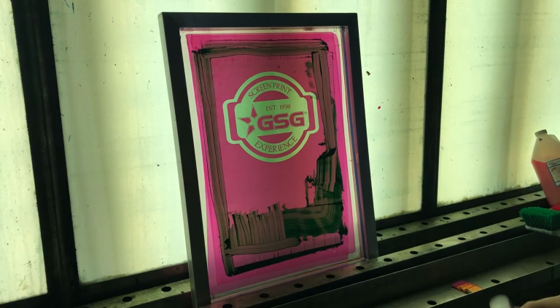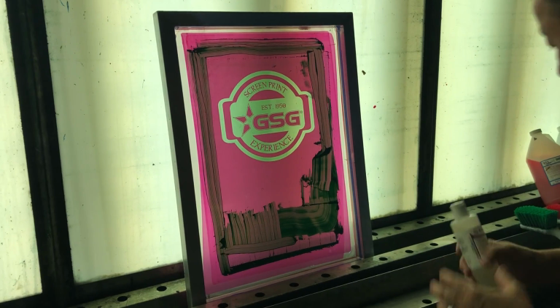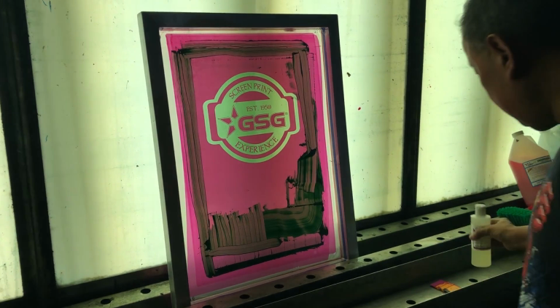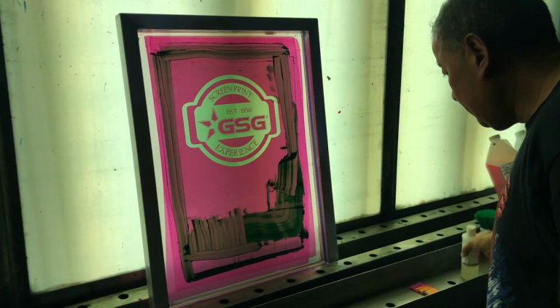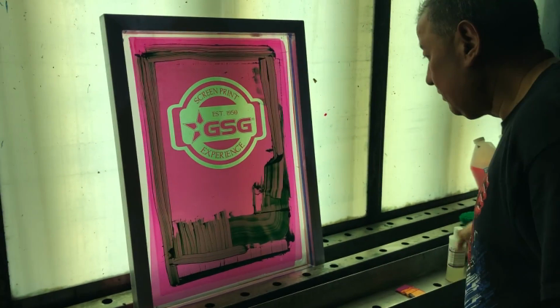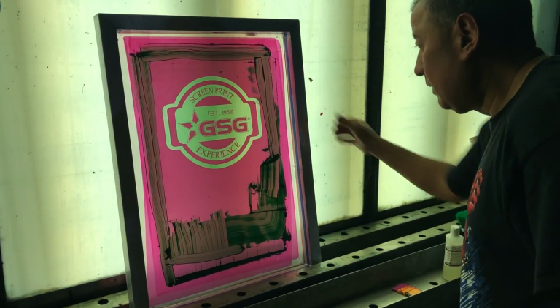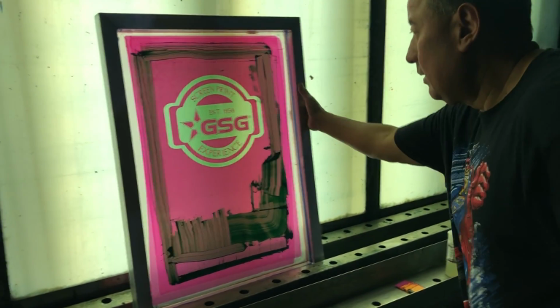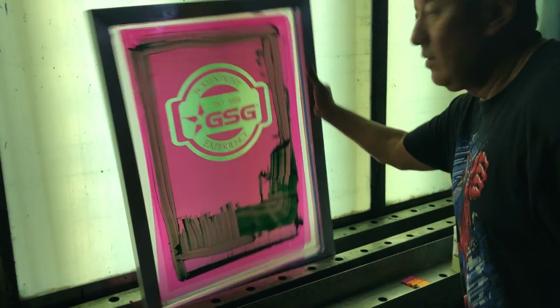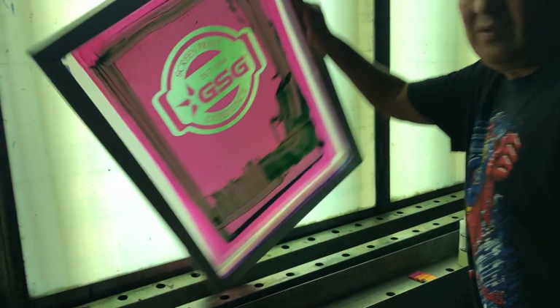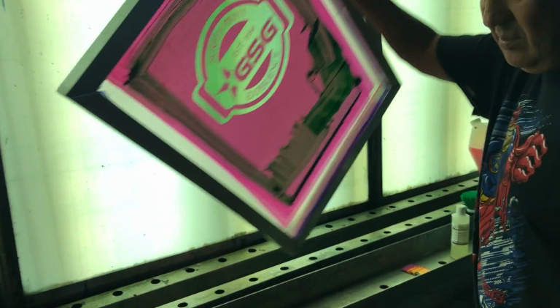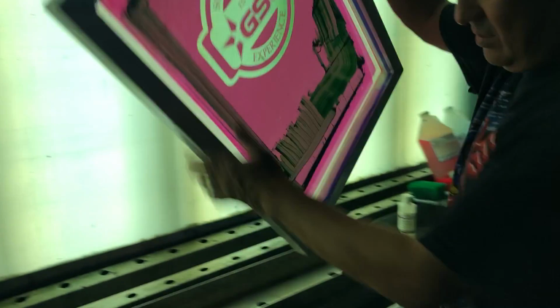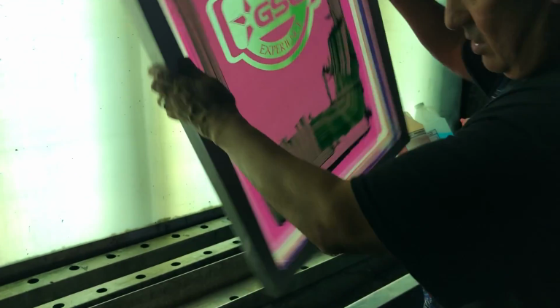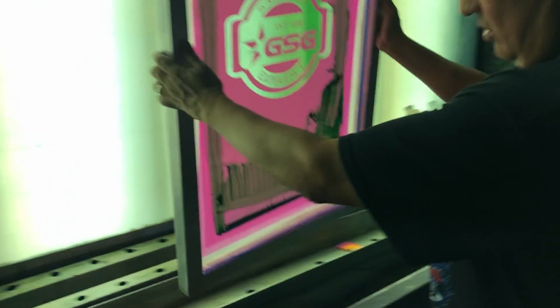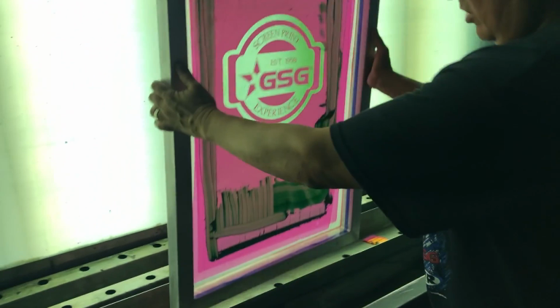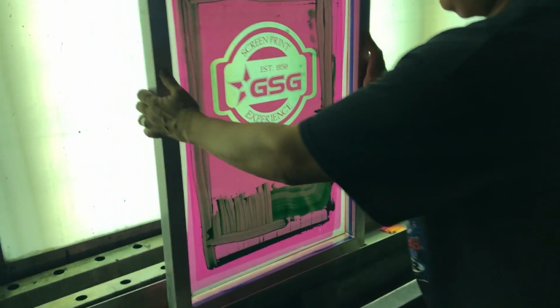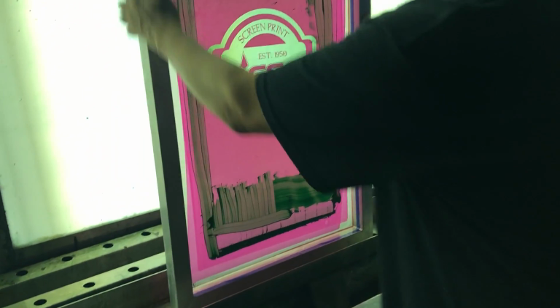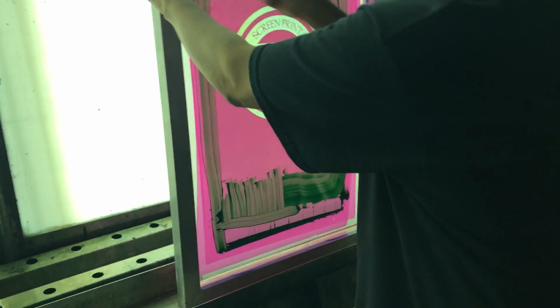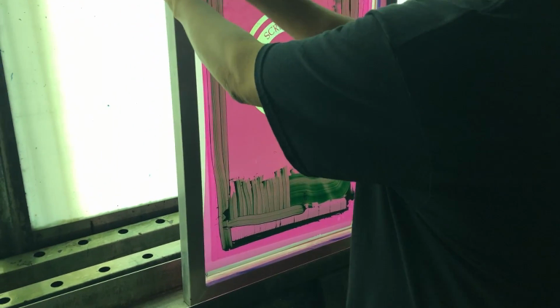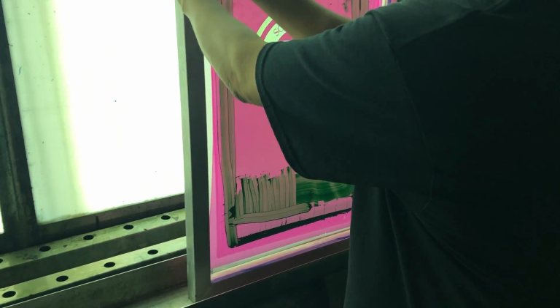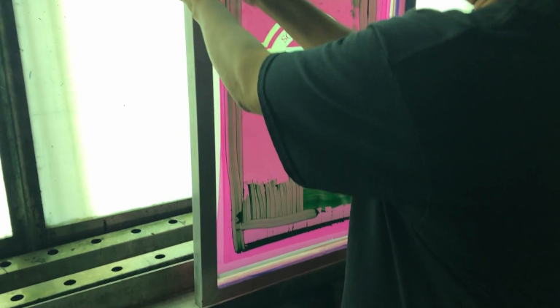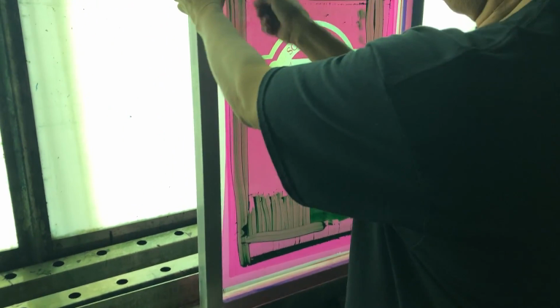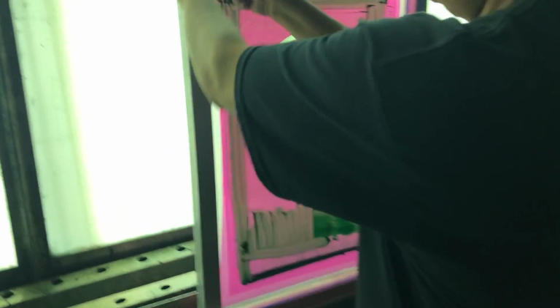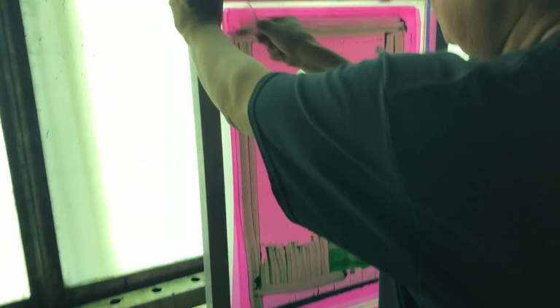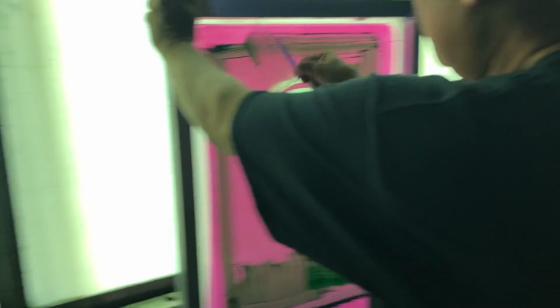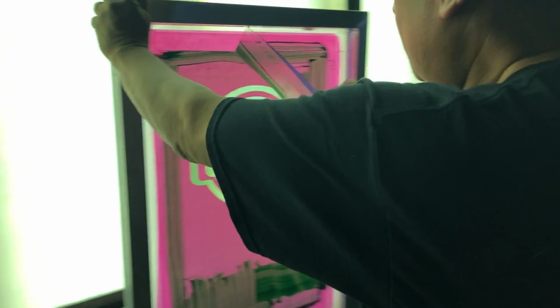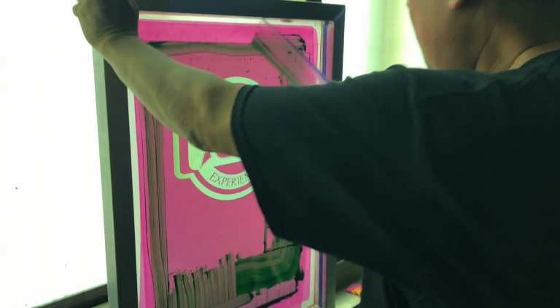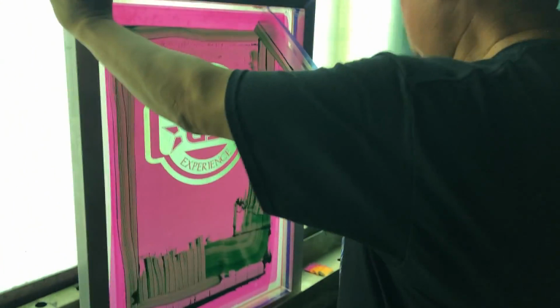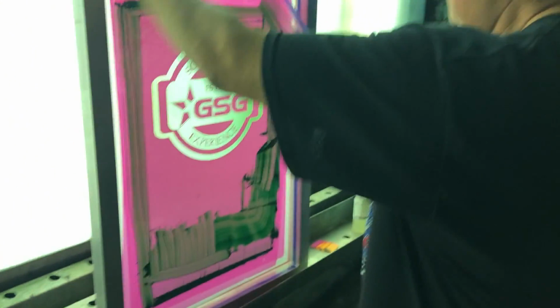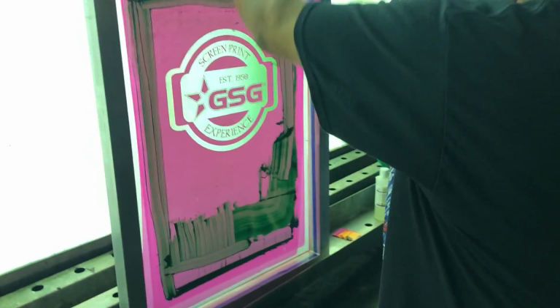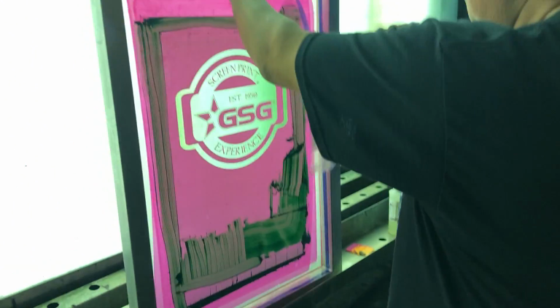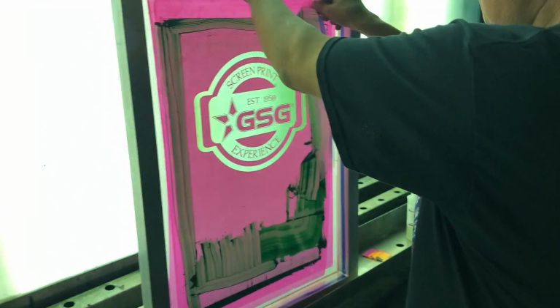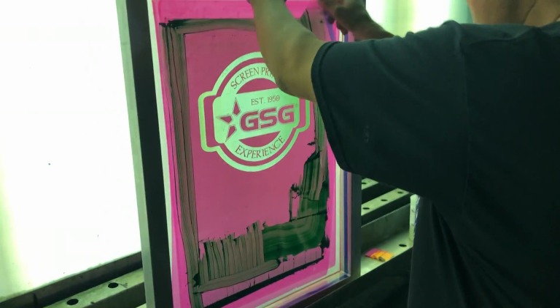Clean the screen. Now's the fun part — cleaning up. The first thing we're going to do is pull this tape off.